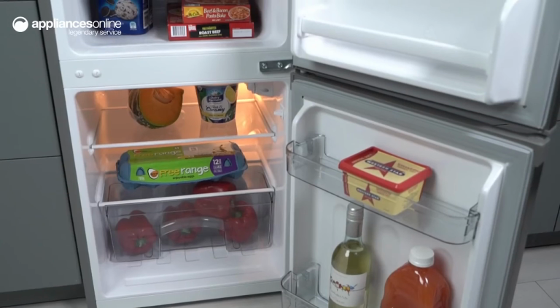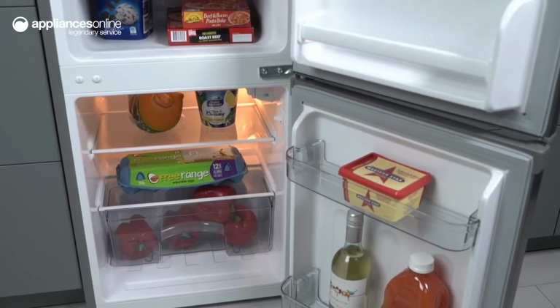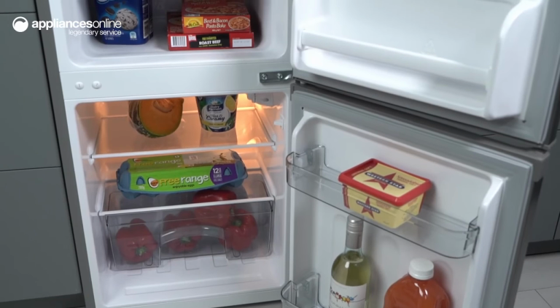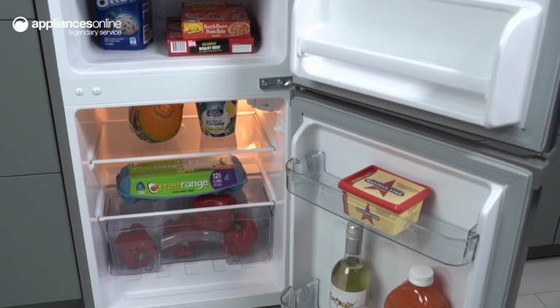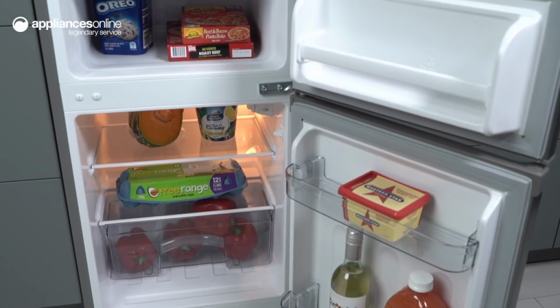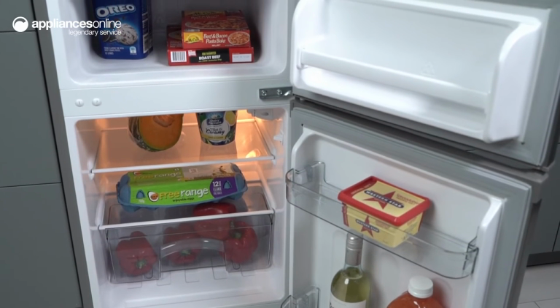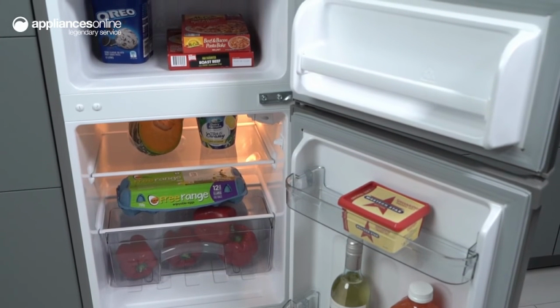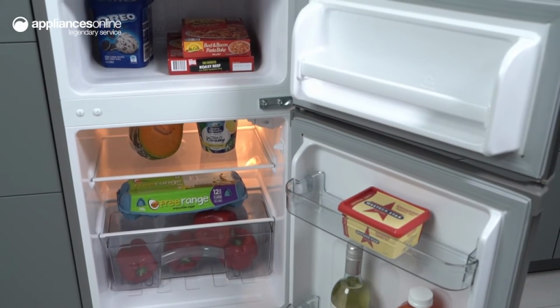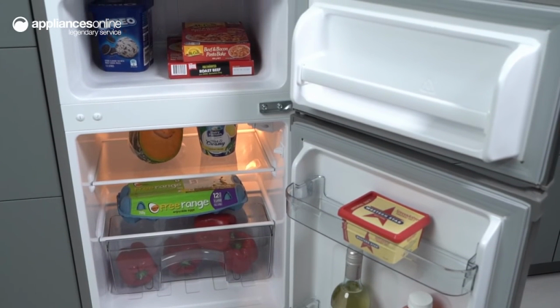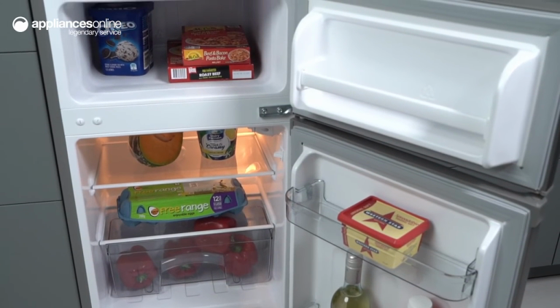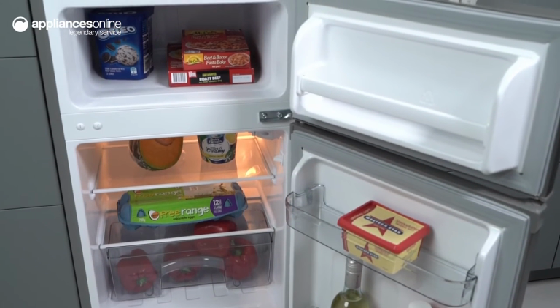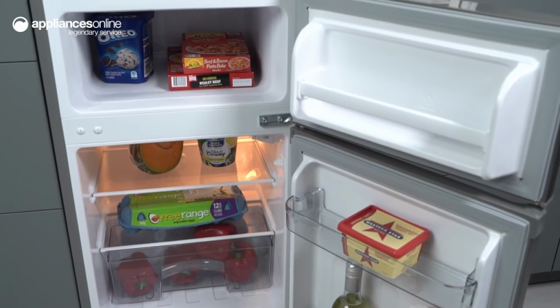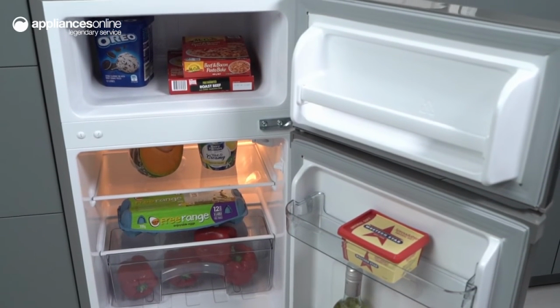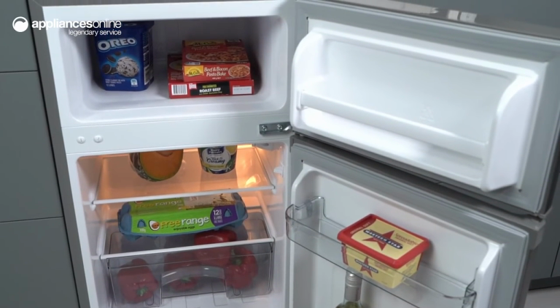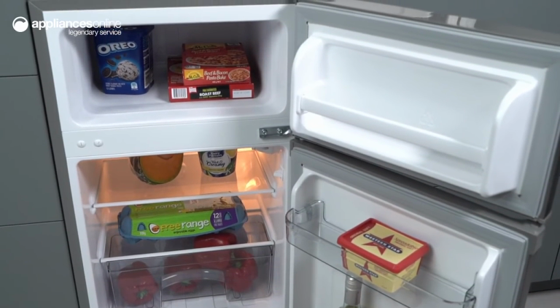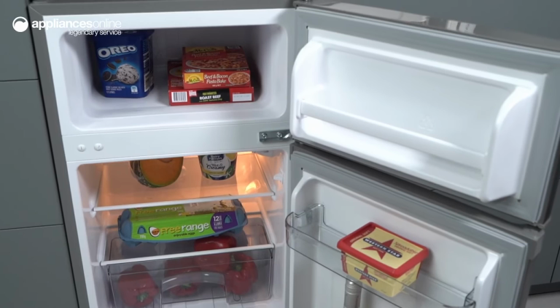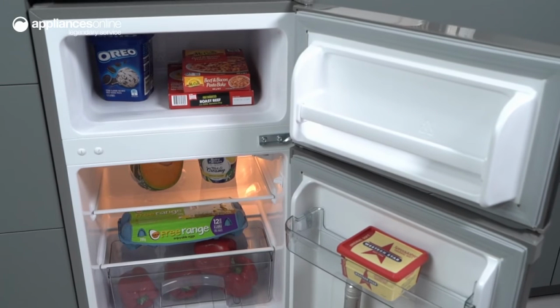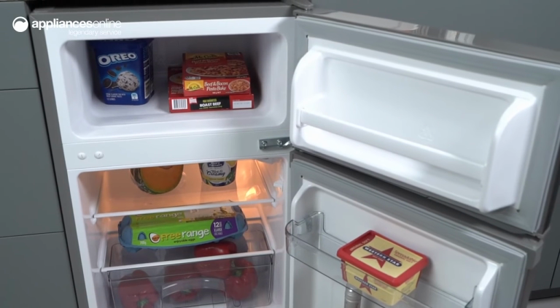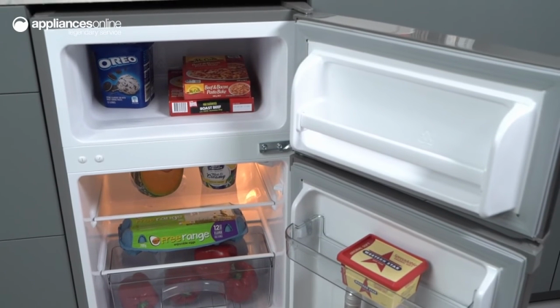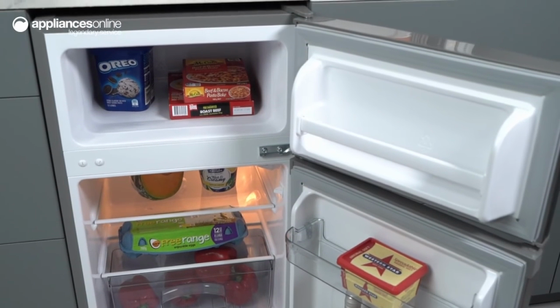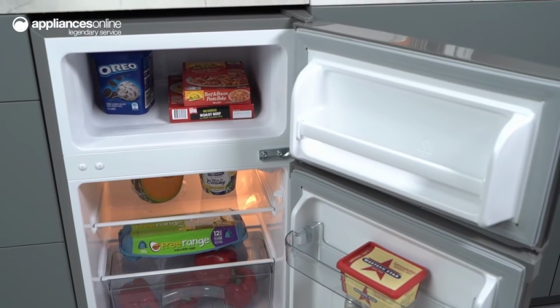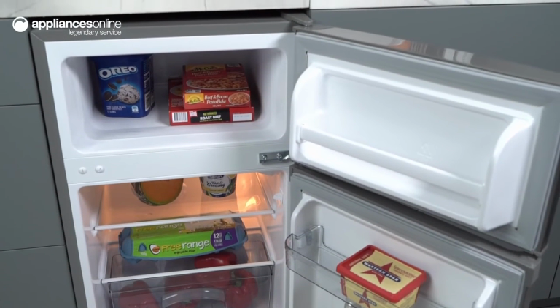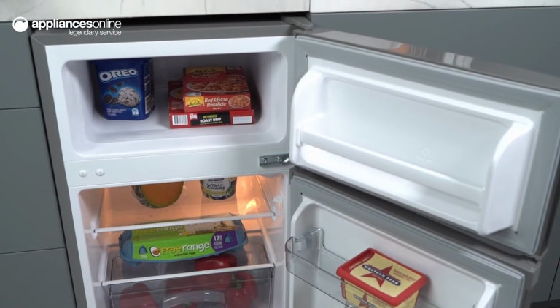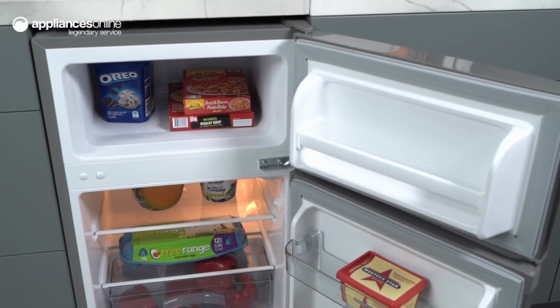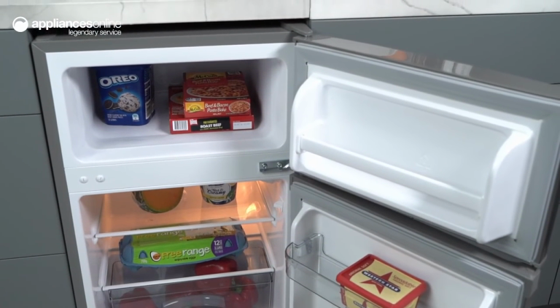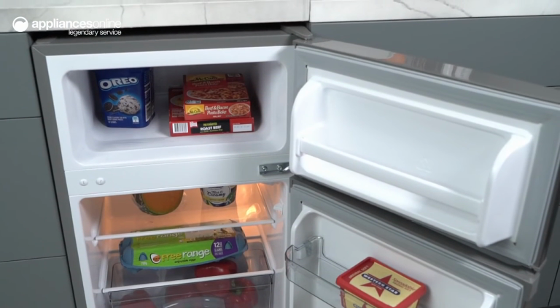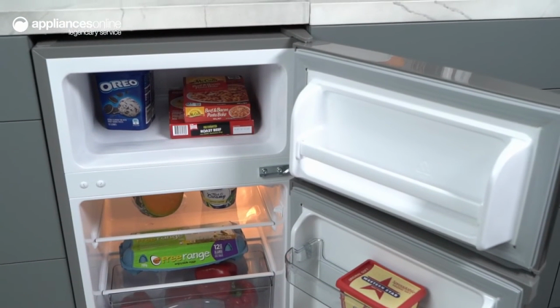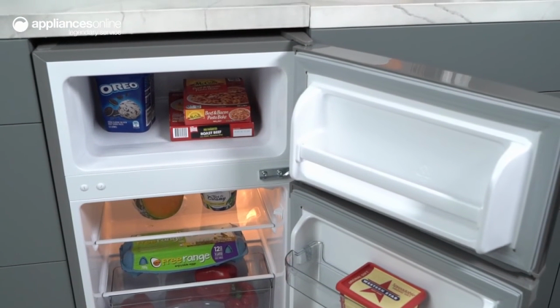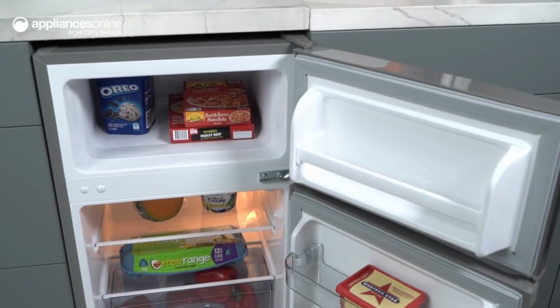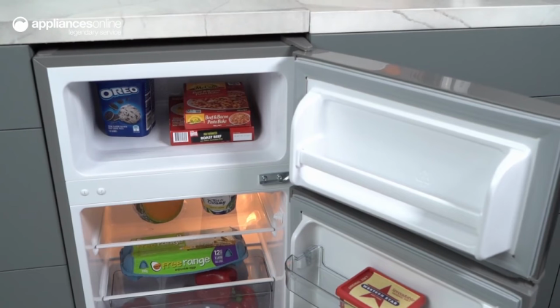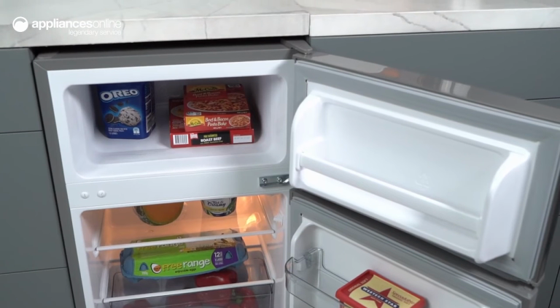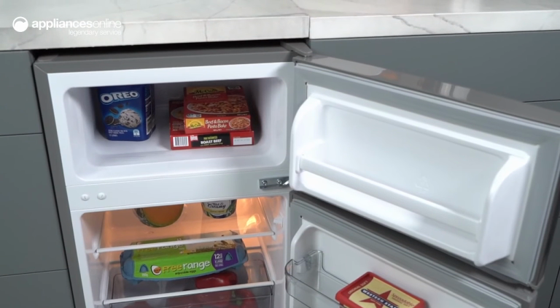With a total volume of 85 litres, this top mount fridge has a fridge volume of 61 litres and a freezer volume of 24 litres, giving you plenty of space for the essentials.